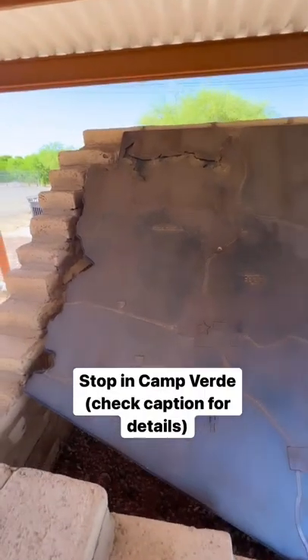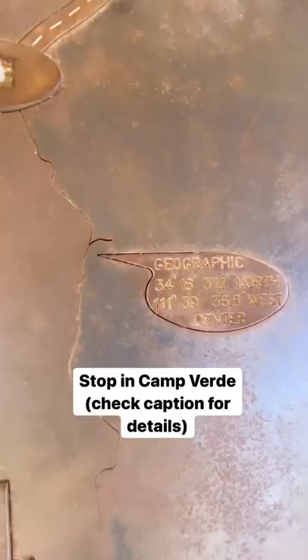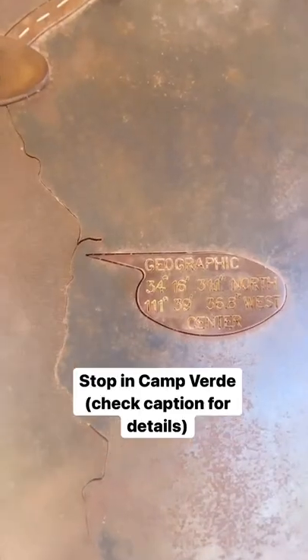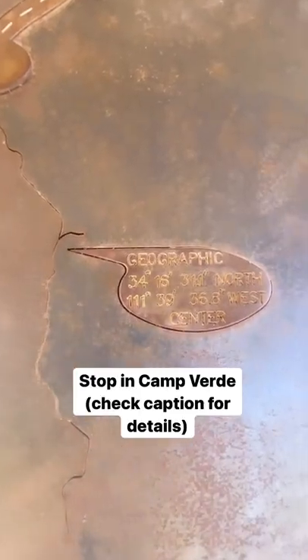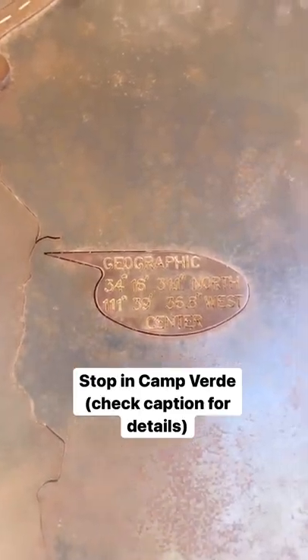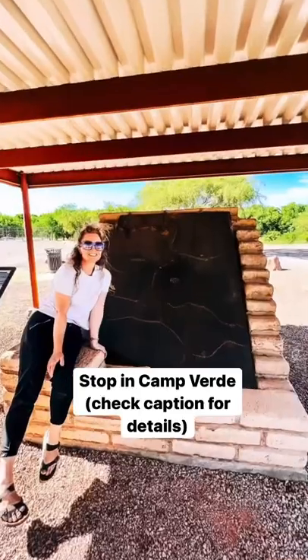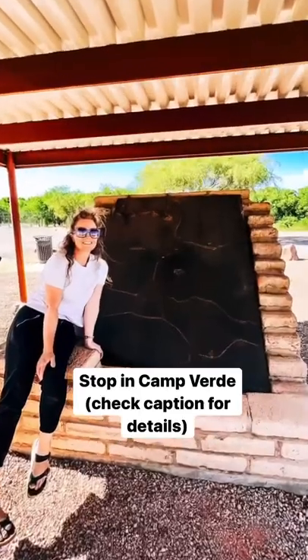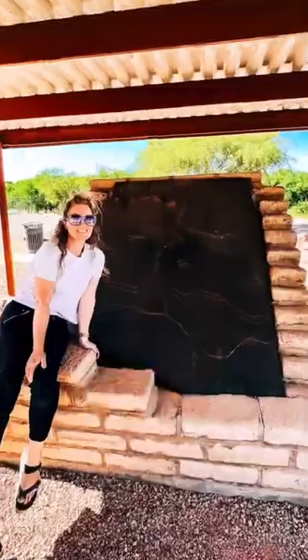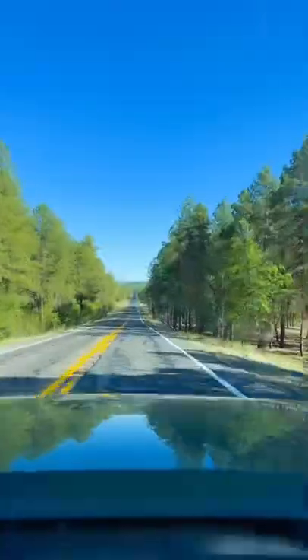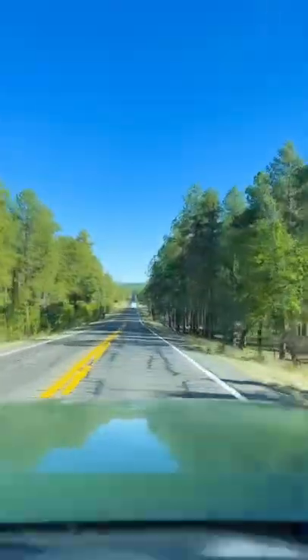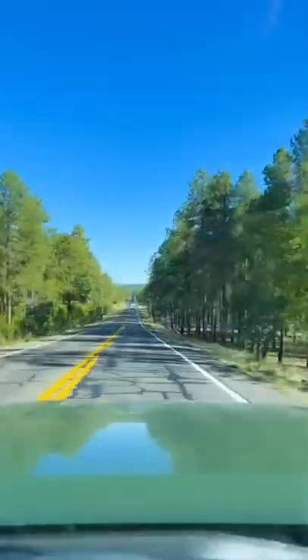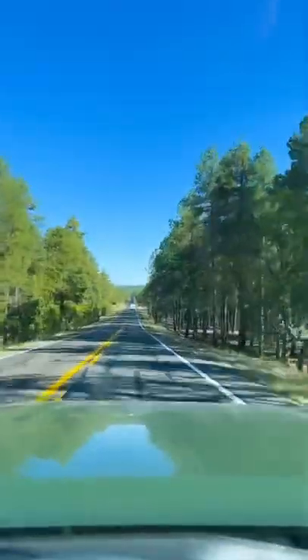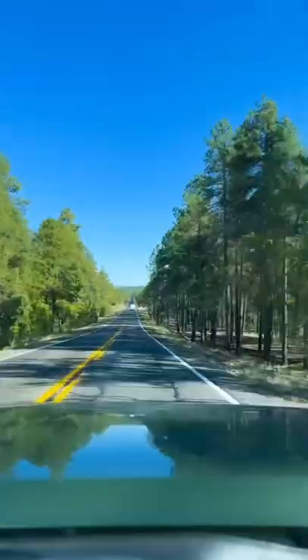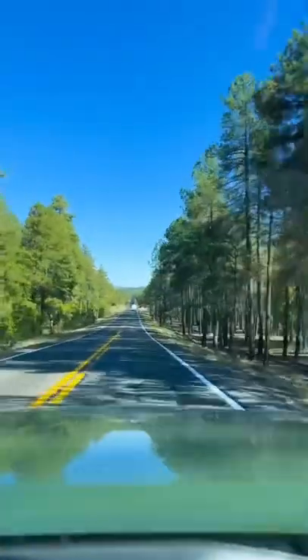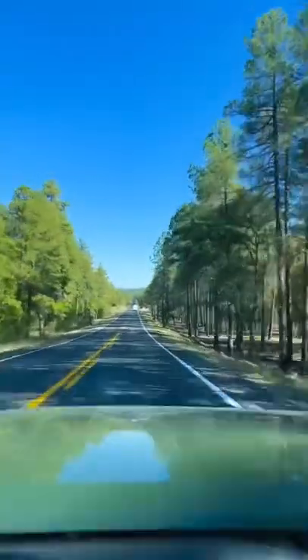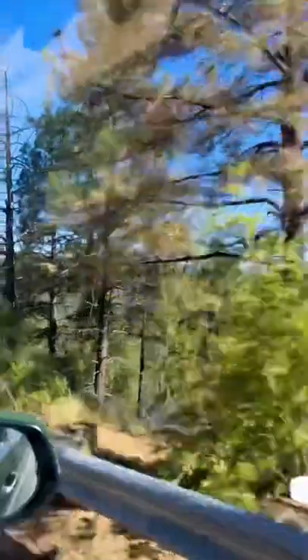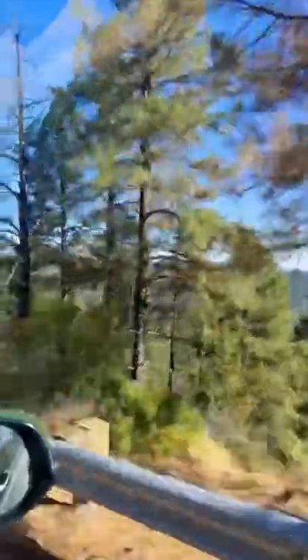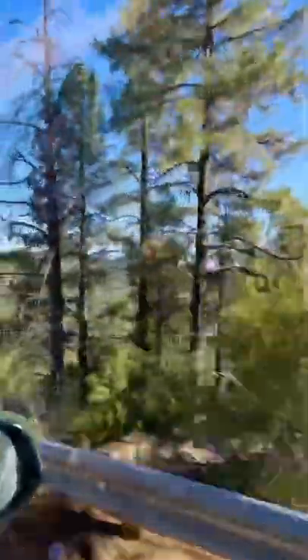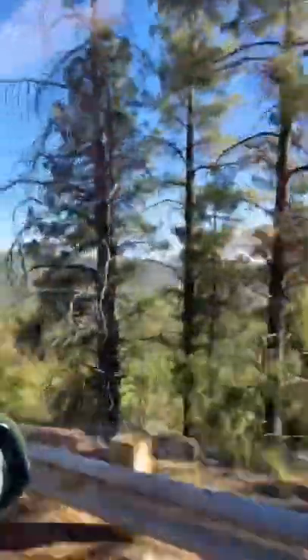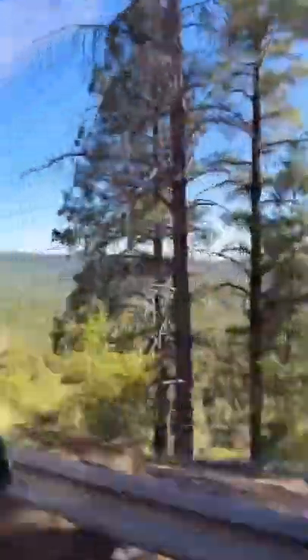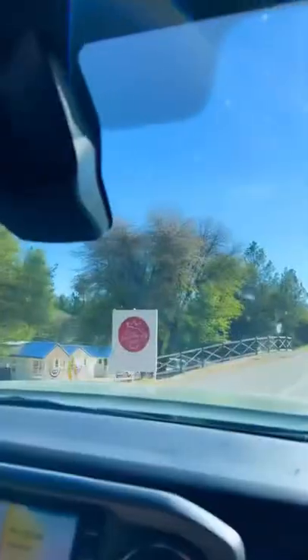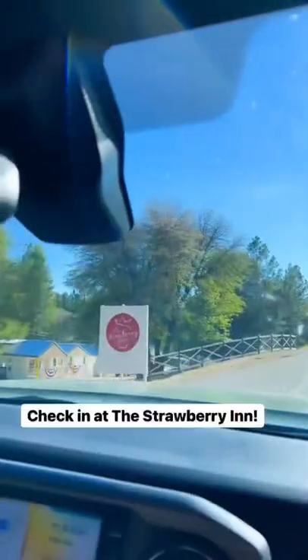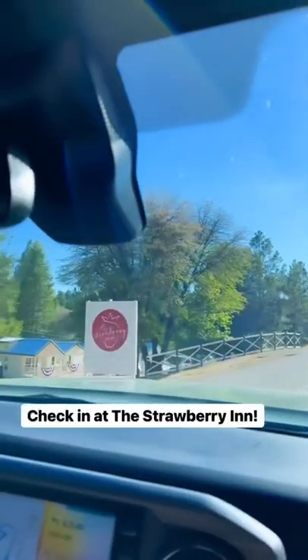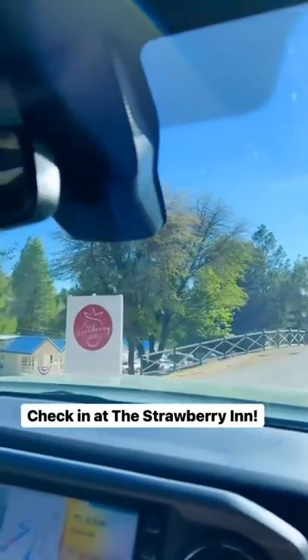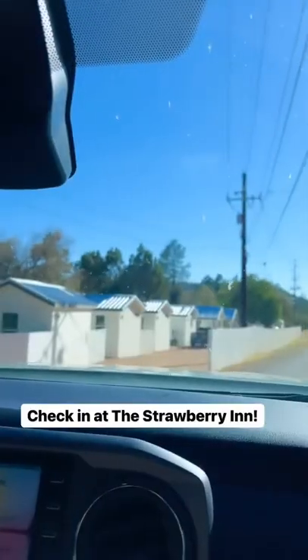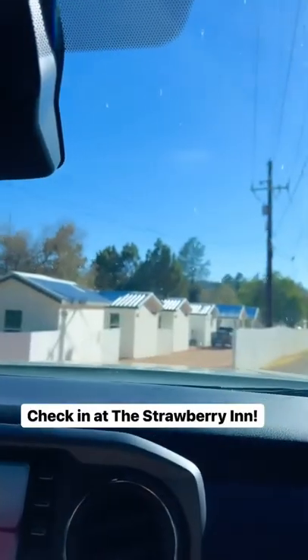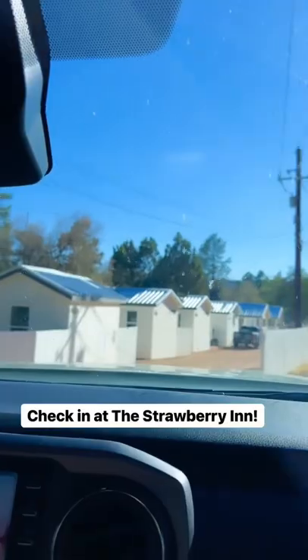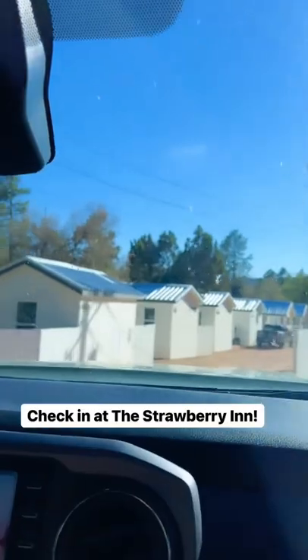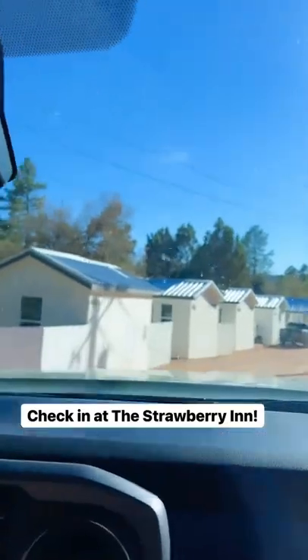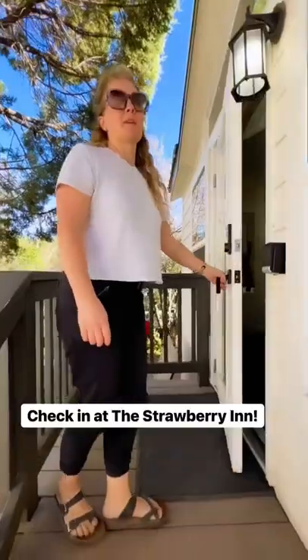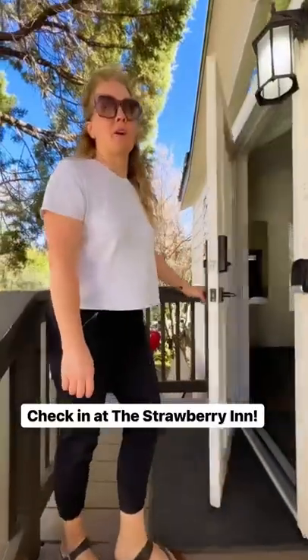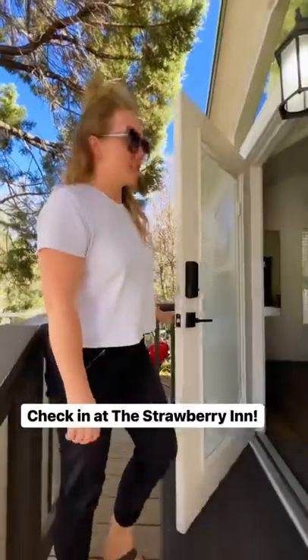Then we're going to head over to Camp Verde — check the caption for details on what to do there. And then now it's time to check in at the Strawberry Inn in Strawberry, Arizona.